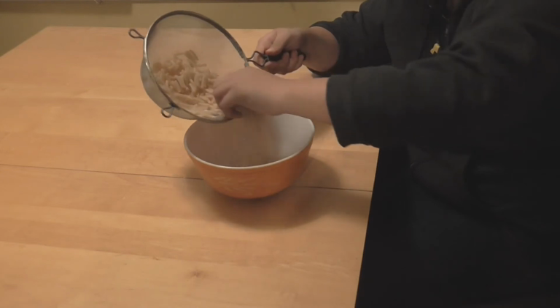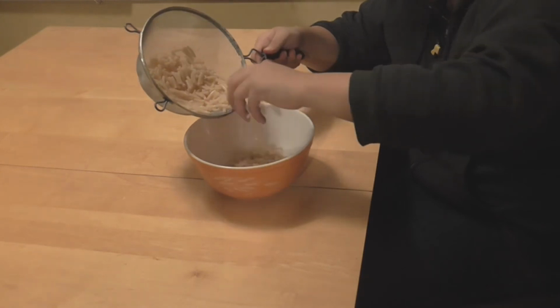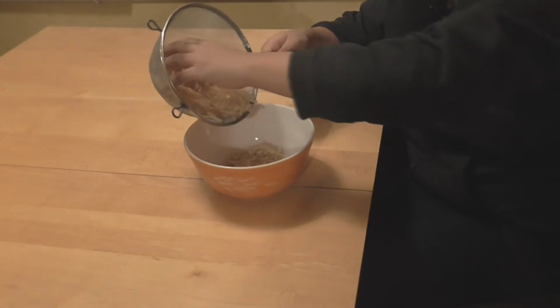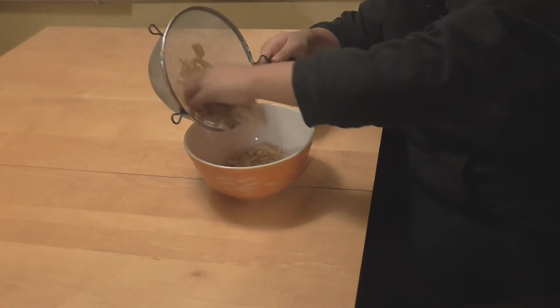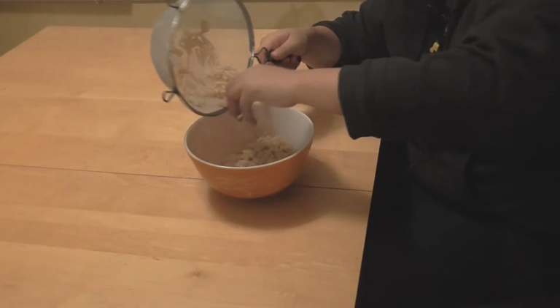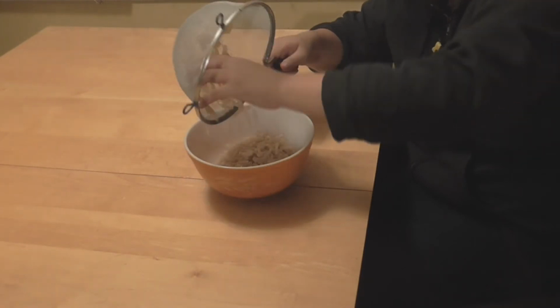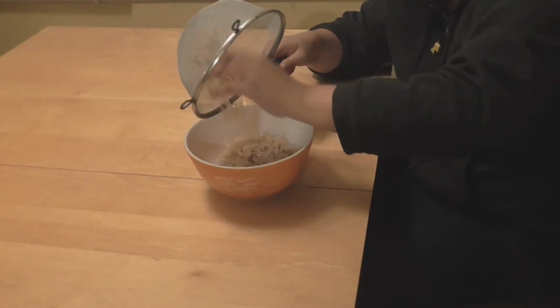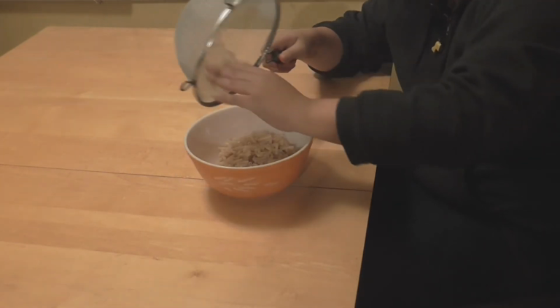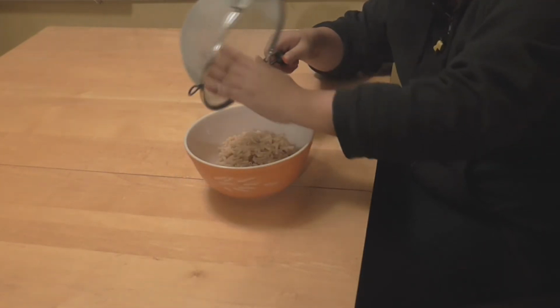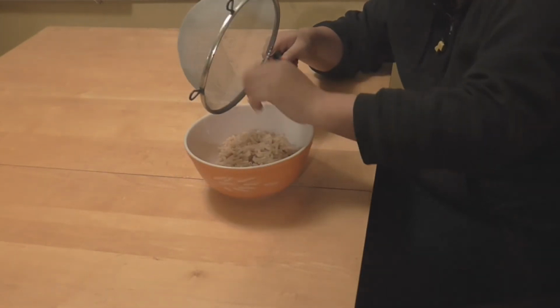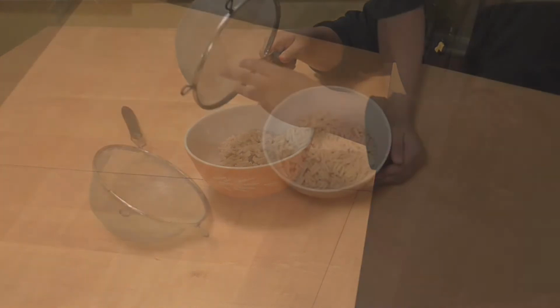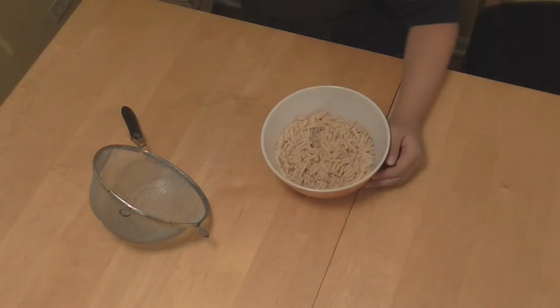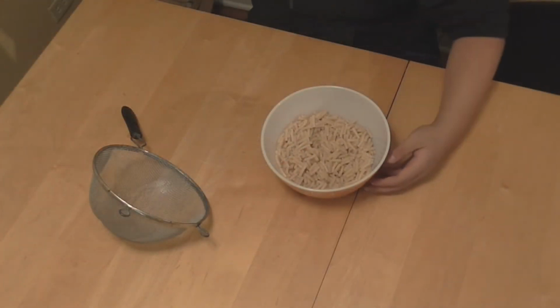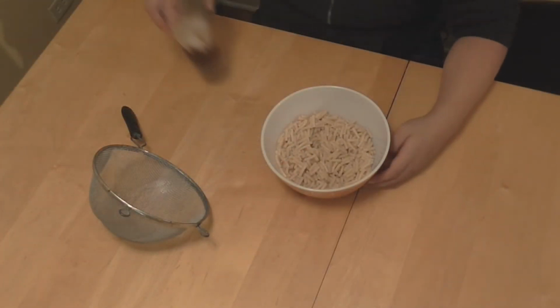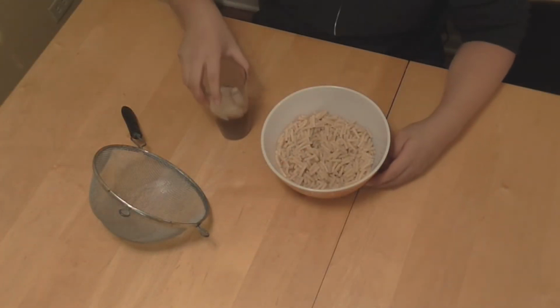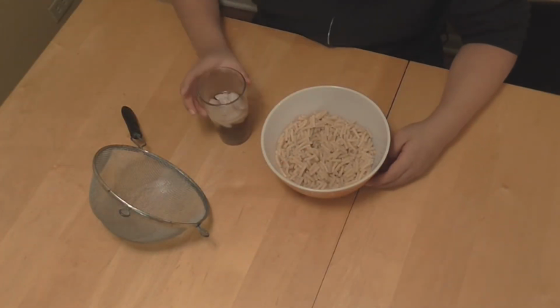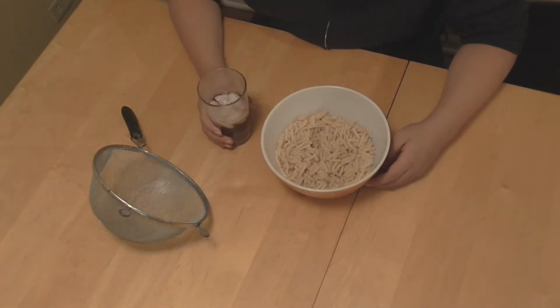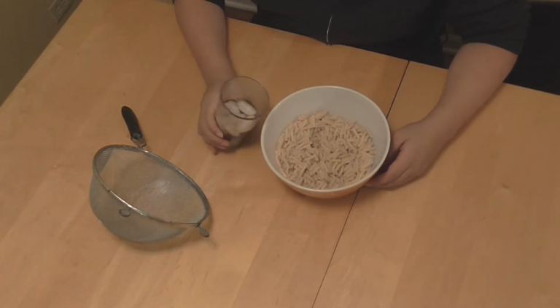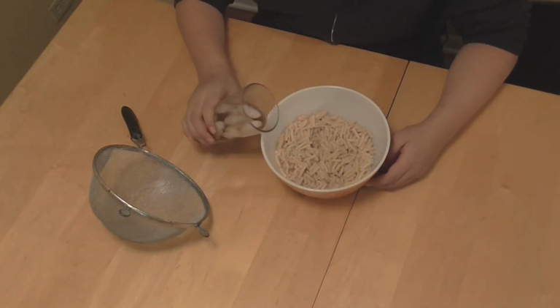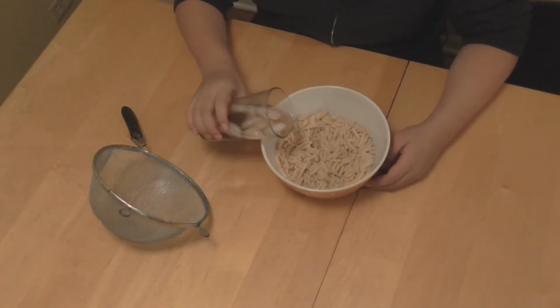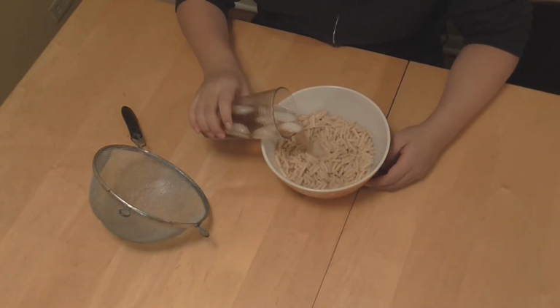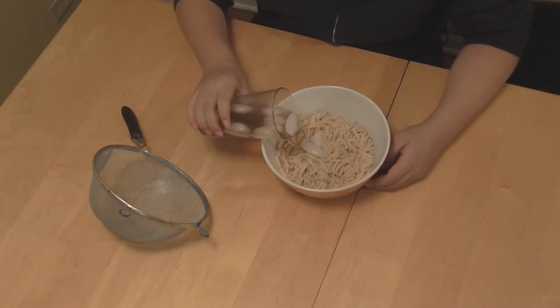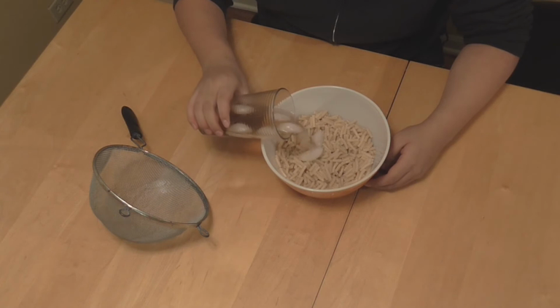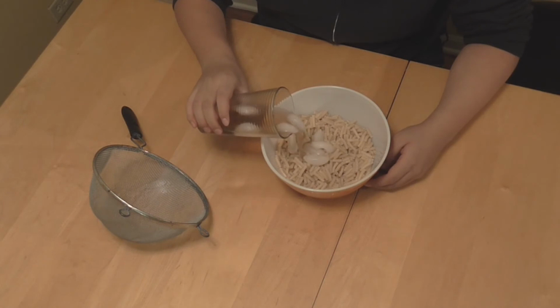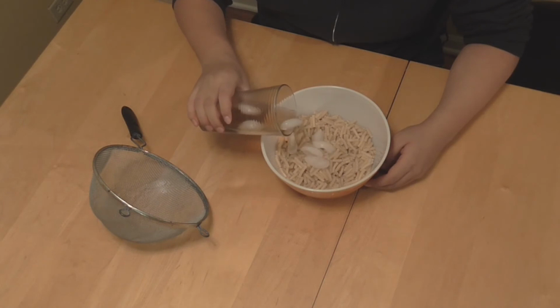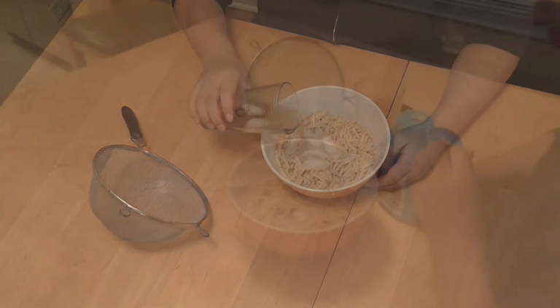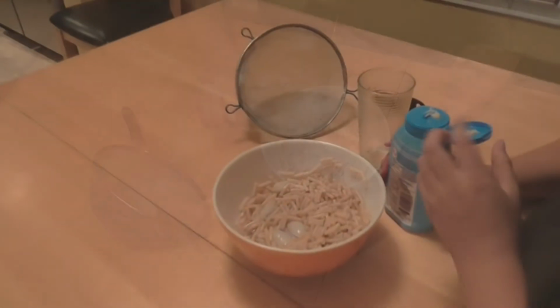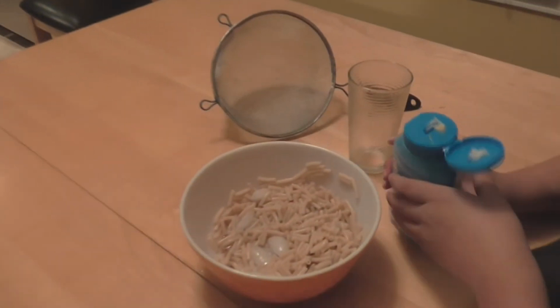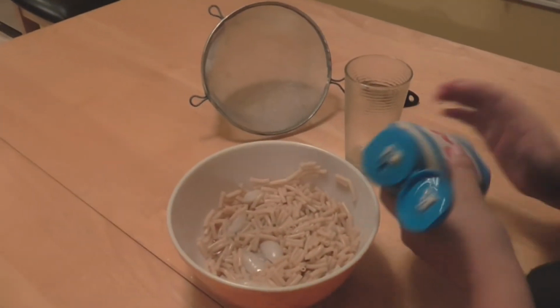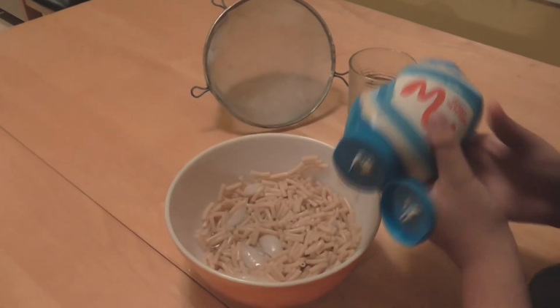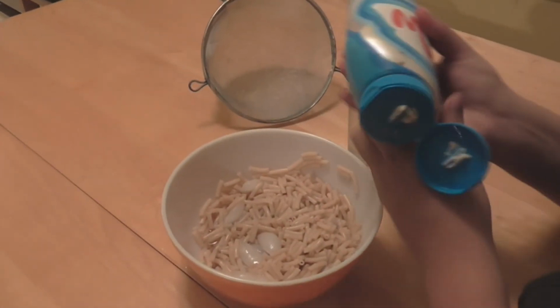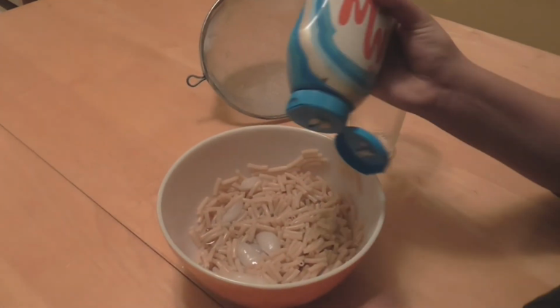And finally, you're going to add some ingredients. Just in case you don't have butter or milk like us, you would put in half a cup of water and two squirts of Miracle Whip.